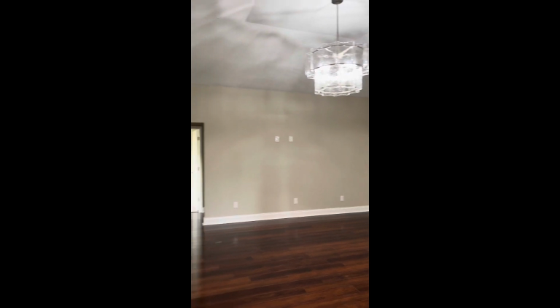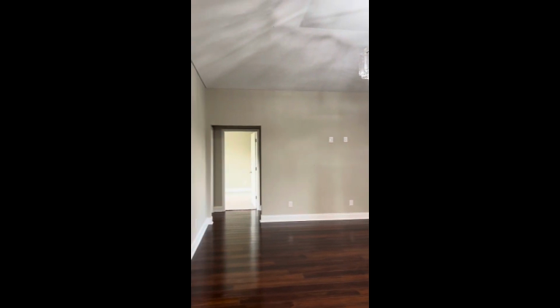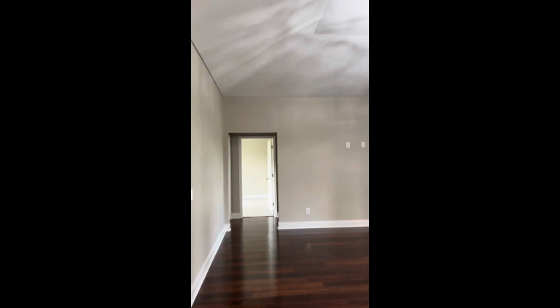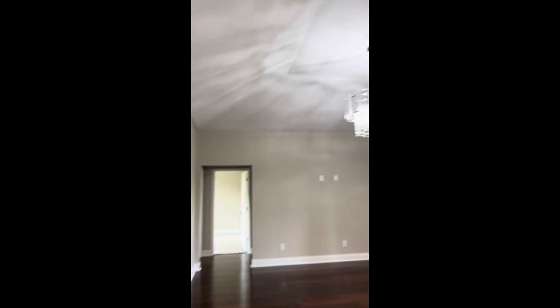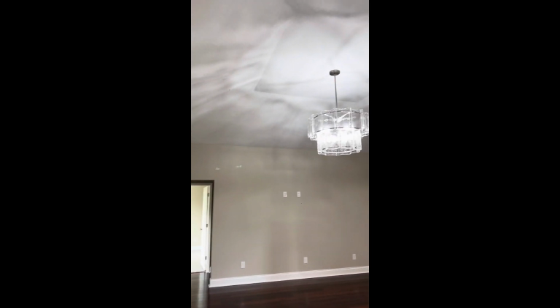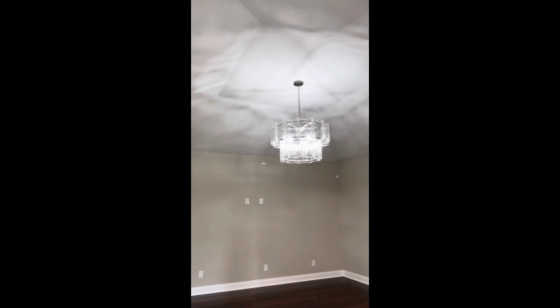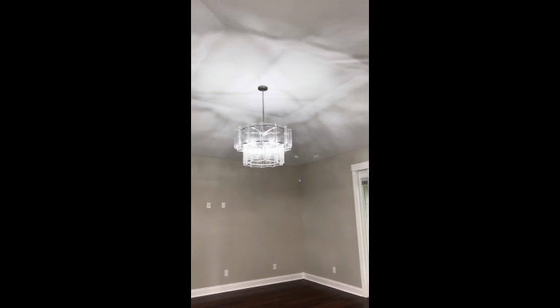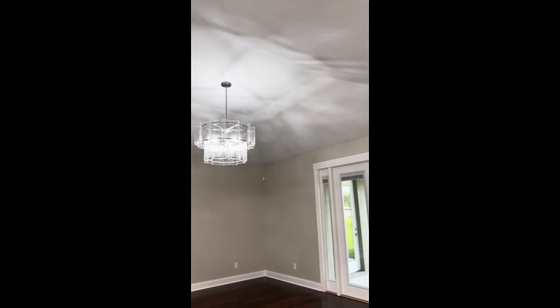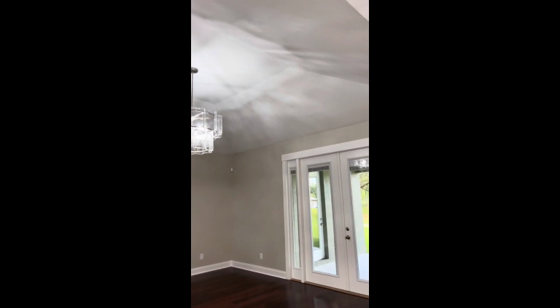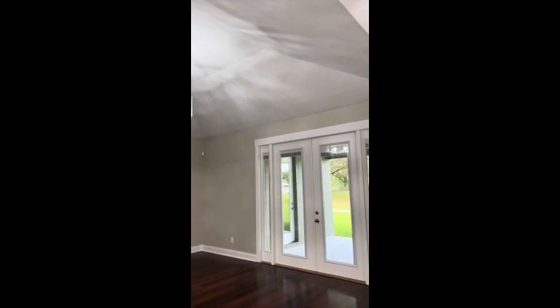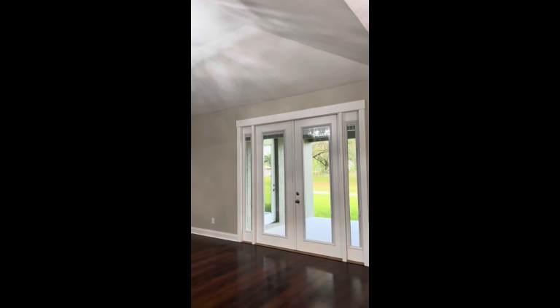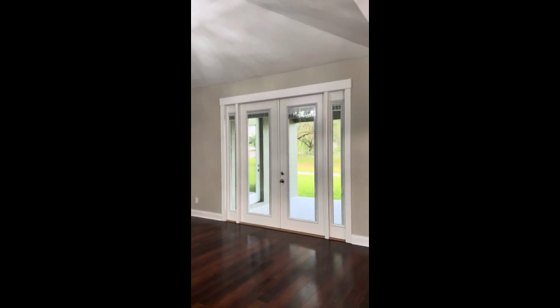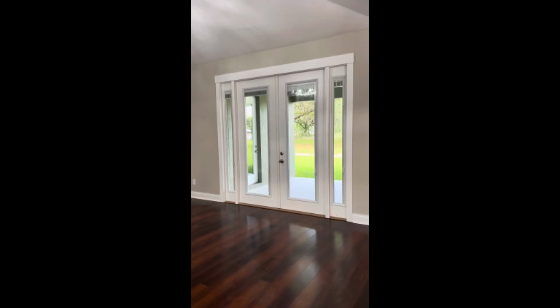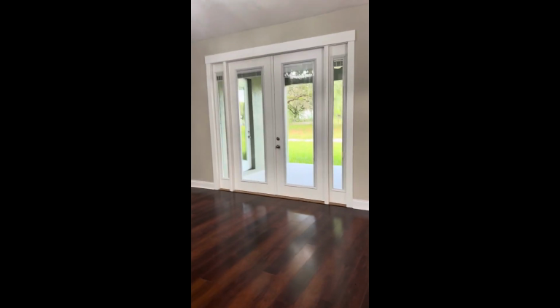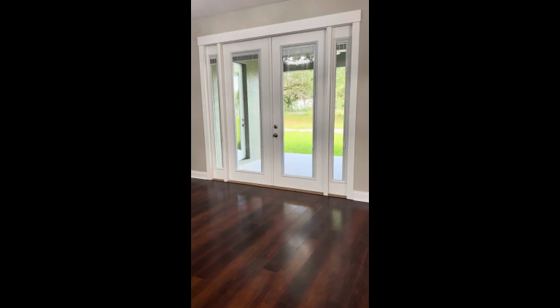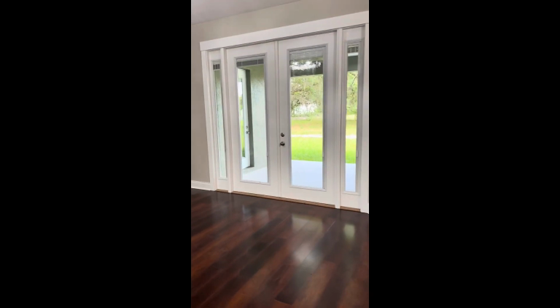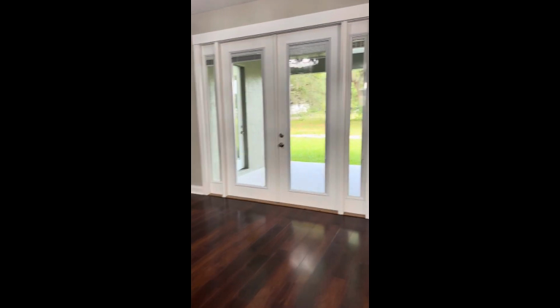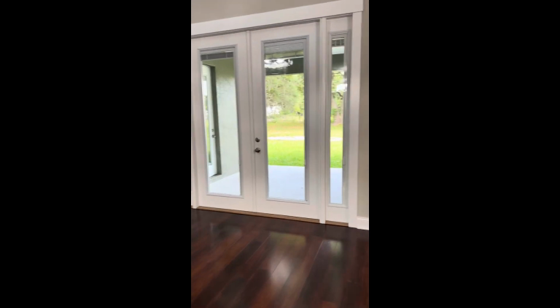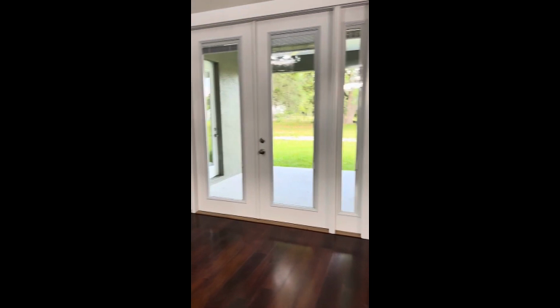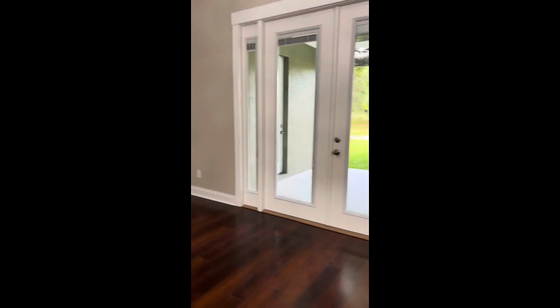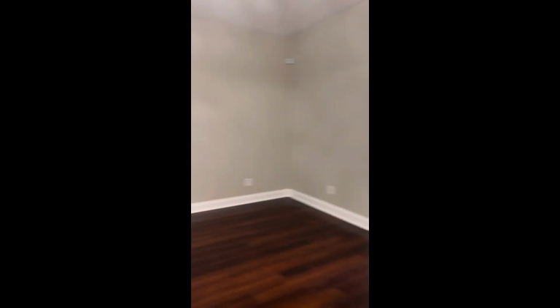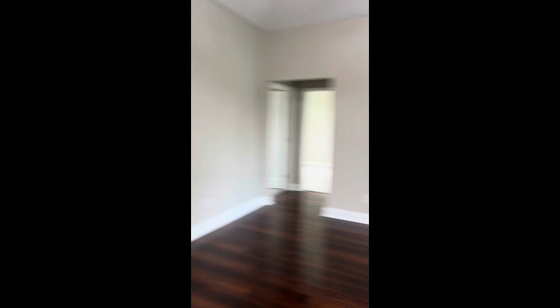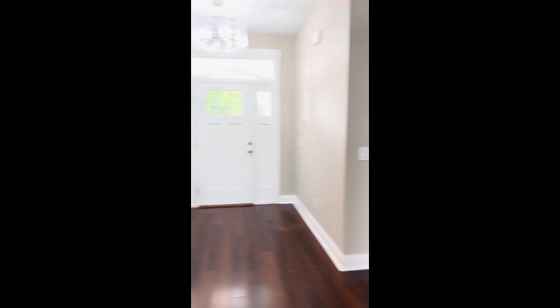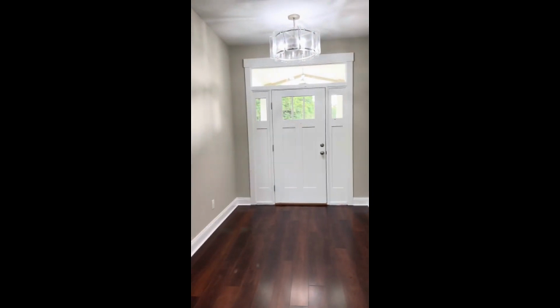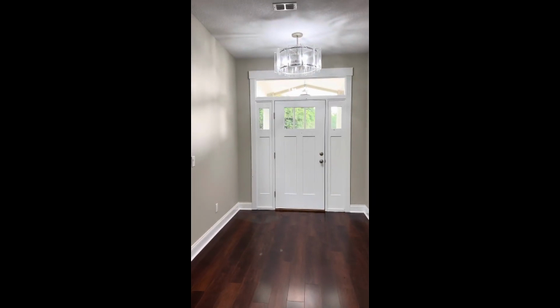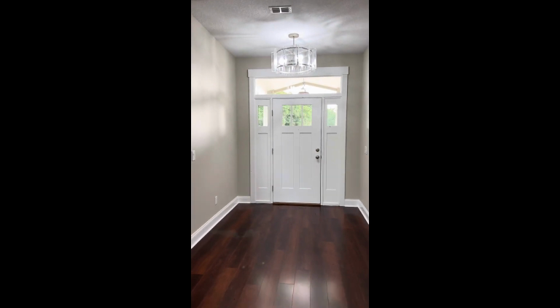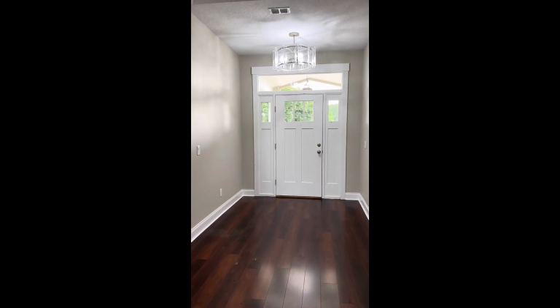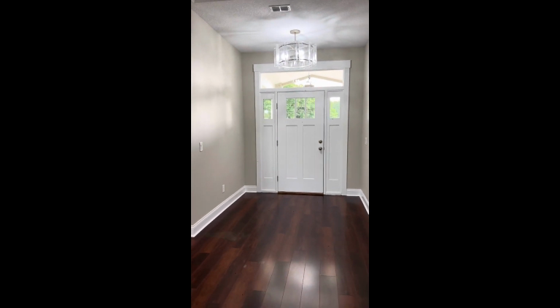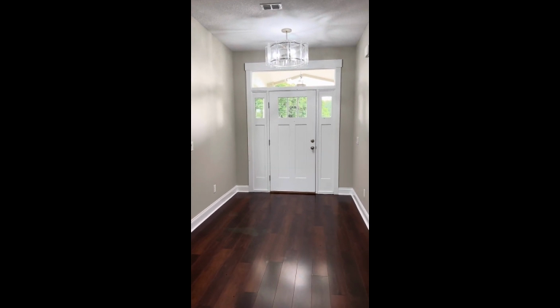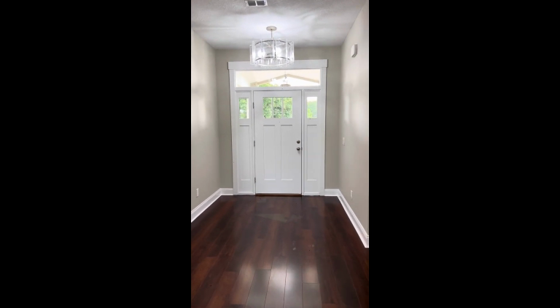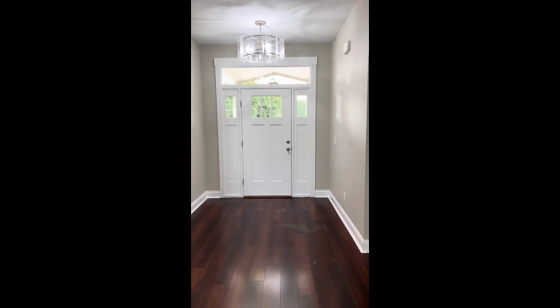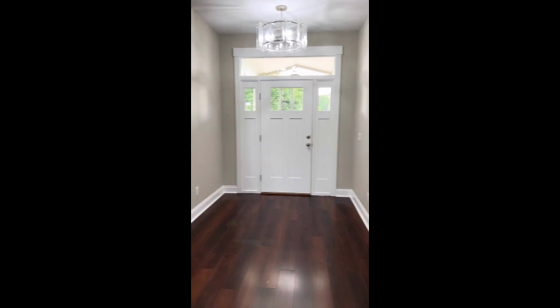It opens up to the great room — they did a vaulted tray ceiling, eight-foot French doors with built-in blinds and side lights. And look at the foyer: beautiful front door with a transom over it.